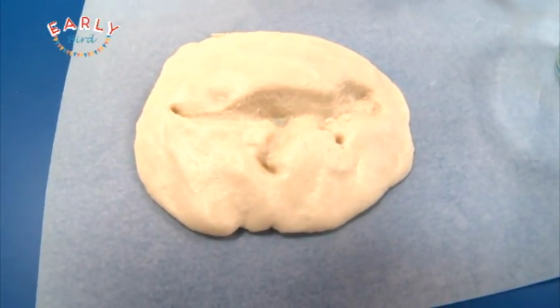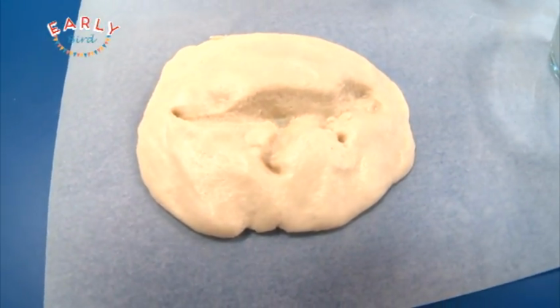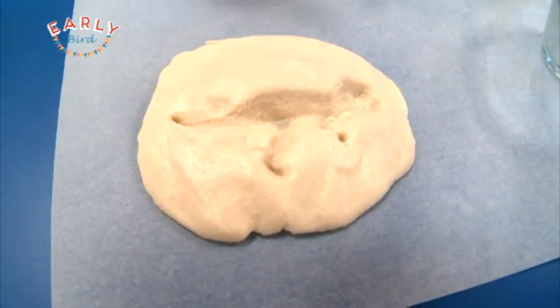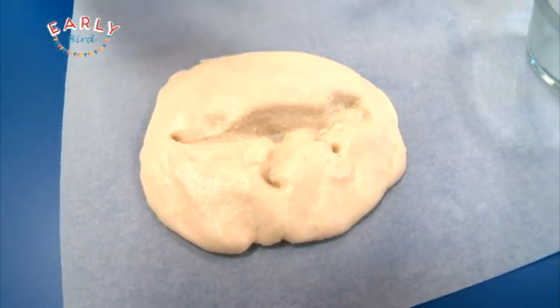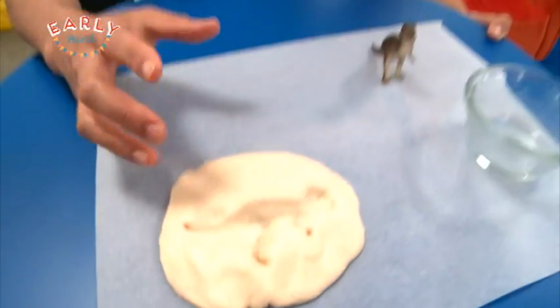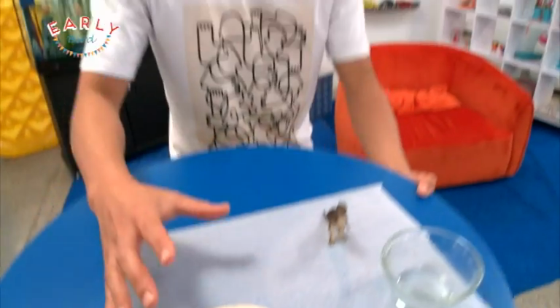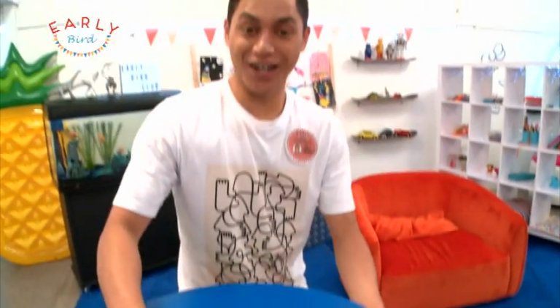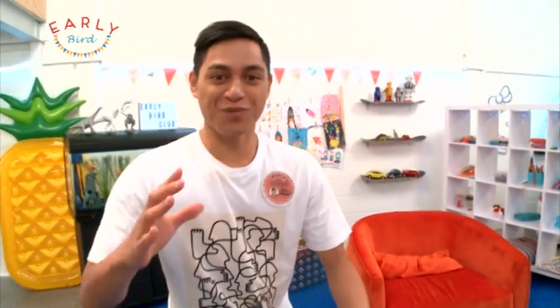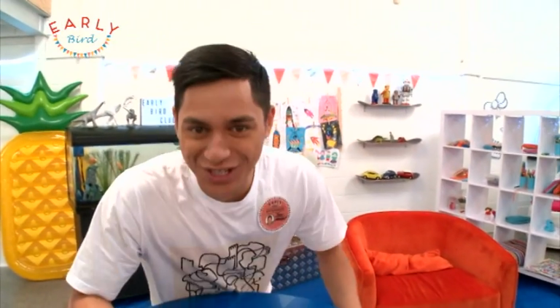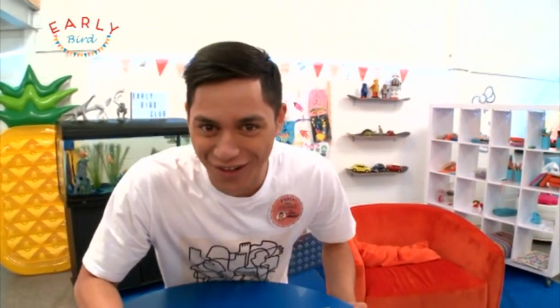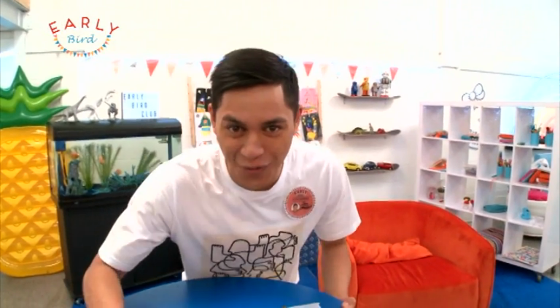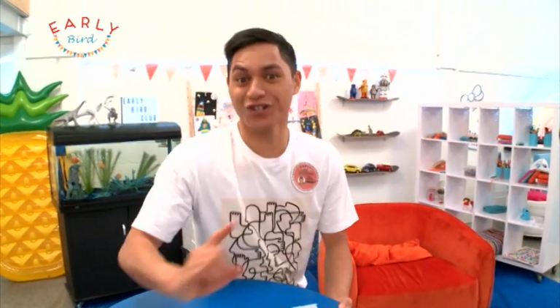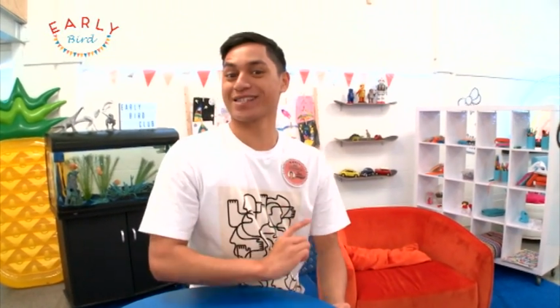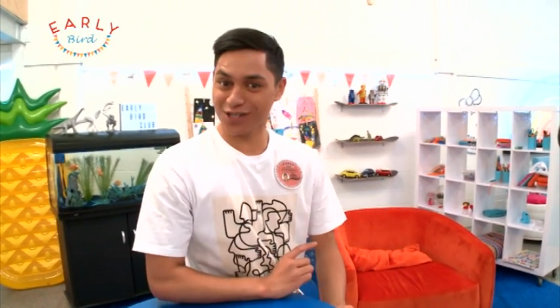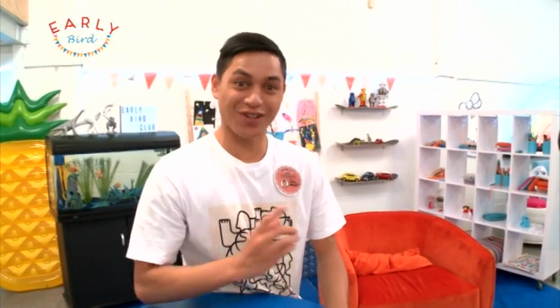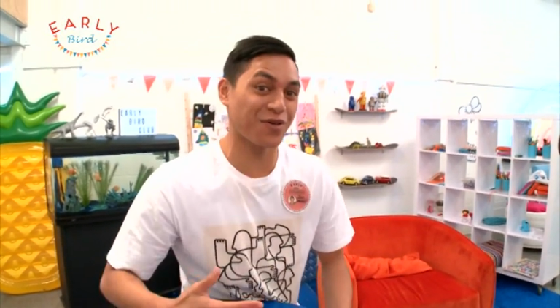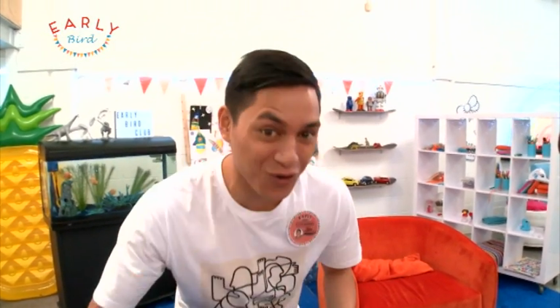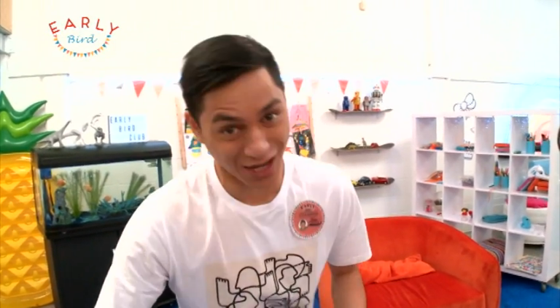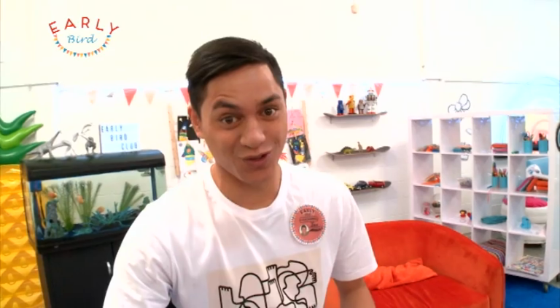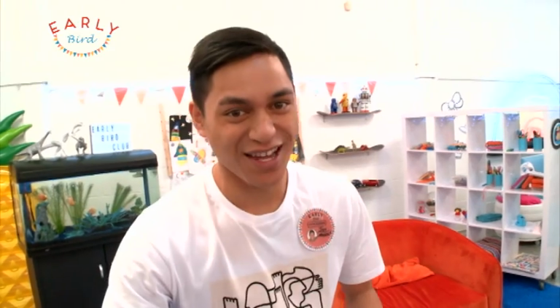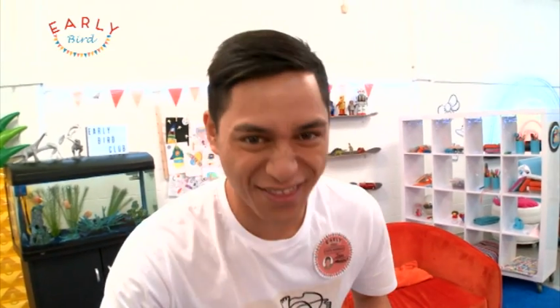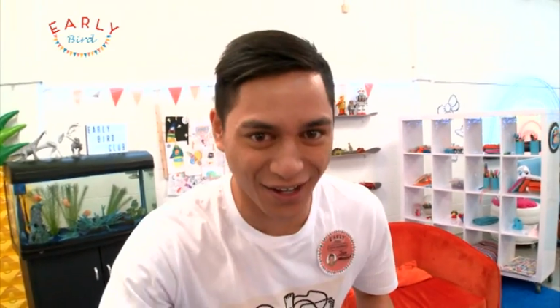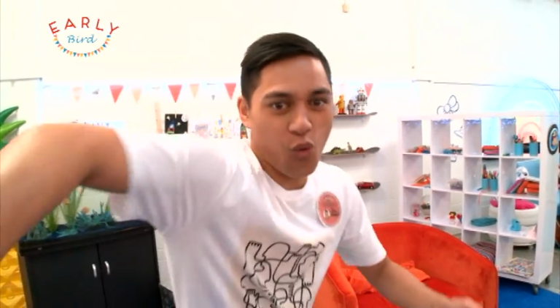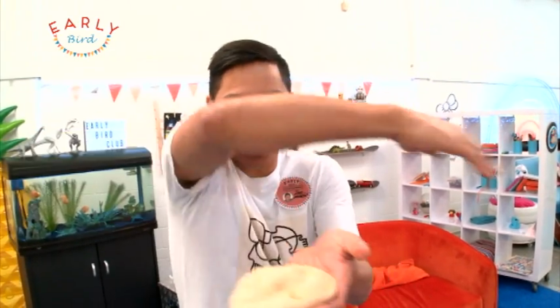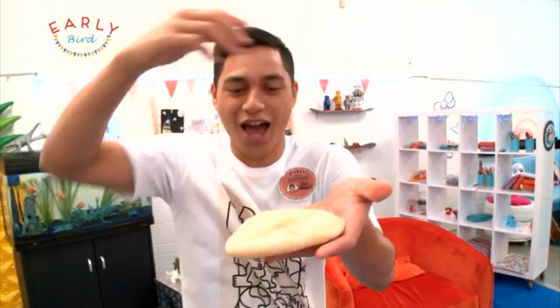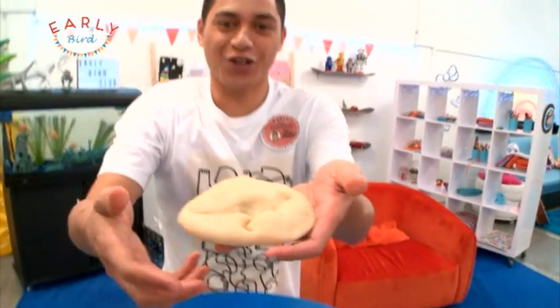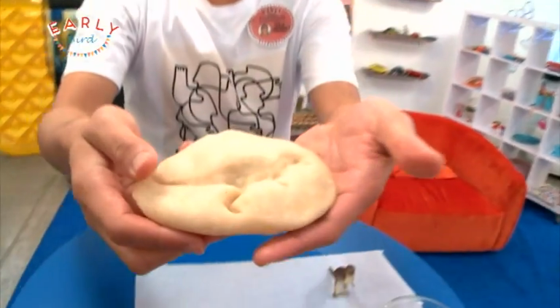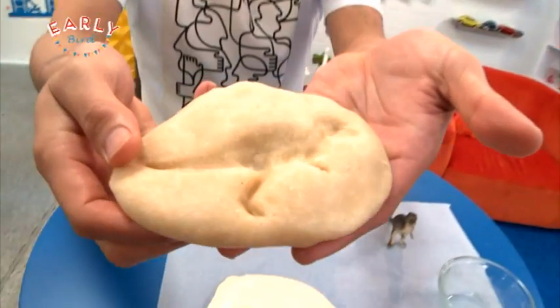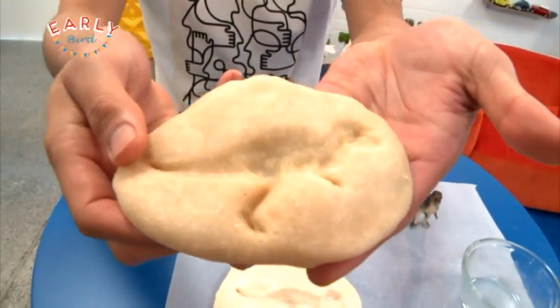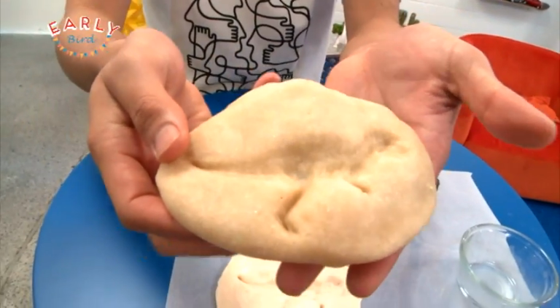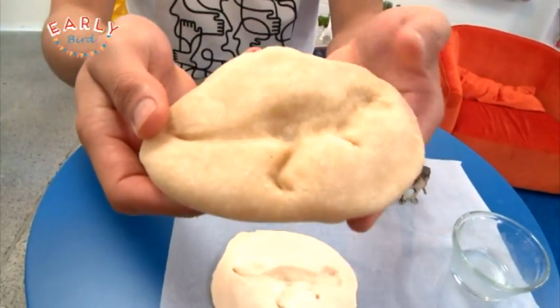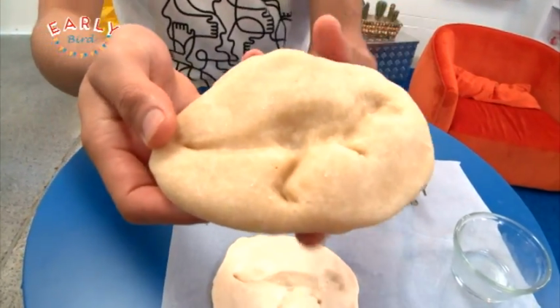Once you've done that, you can pop it into the oven at 100 degrees Celsius — get someone older to help you do that. Then voila, it'll turn out something like this, nice and tough.